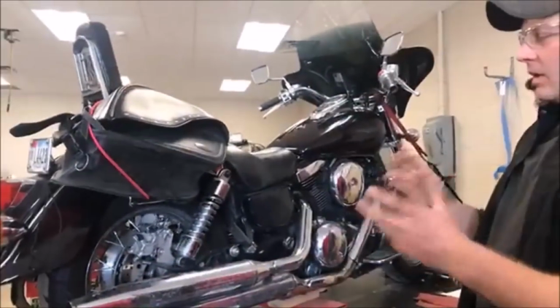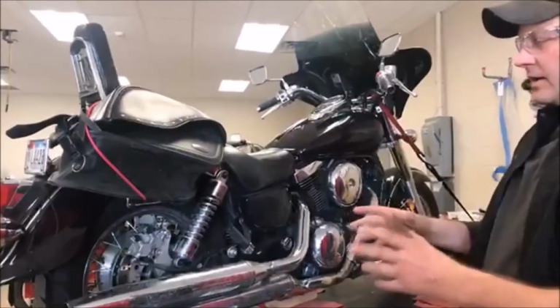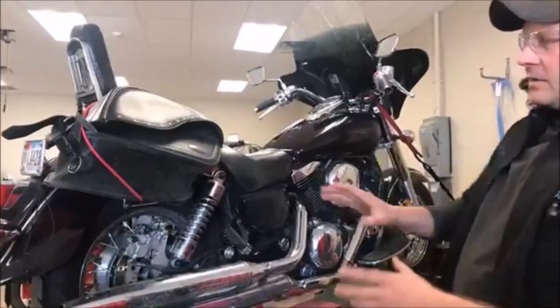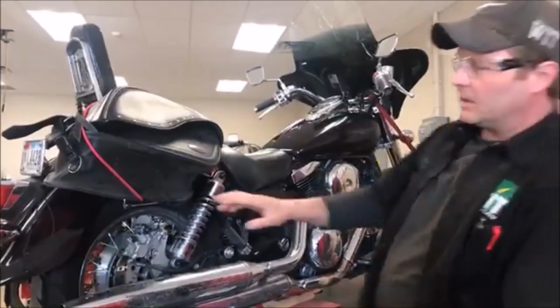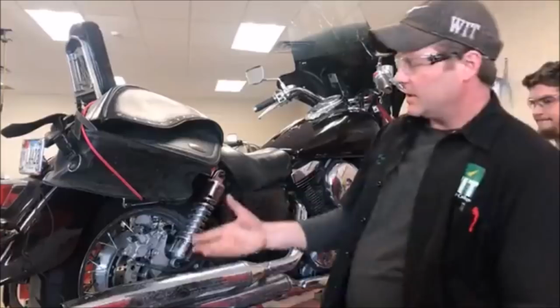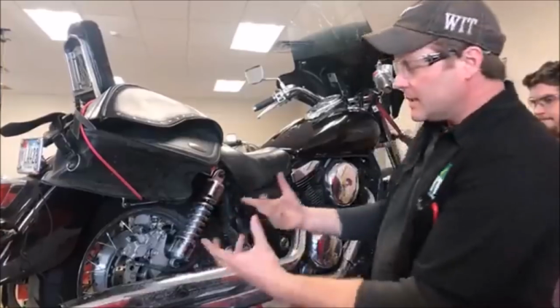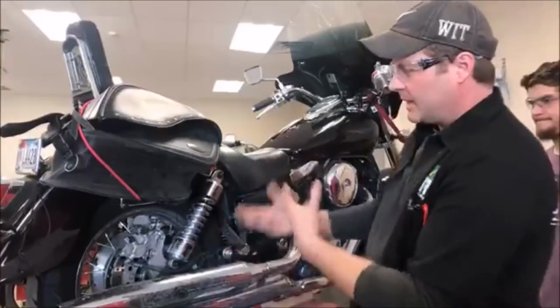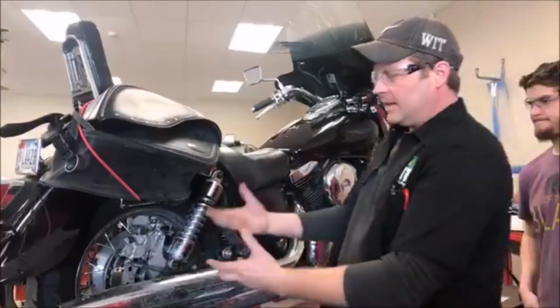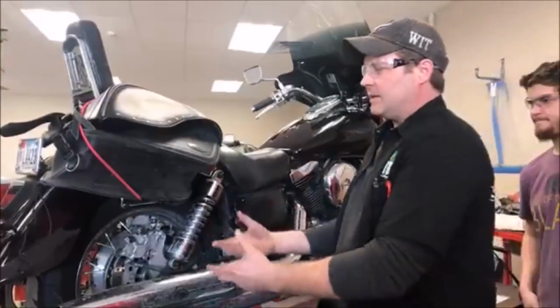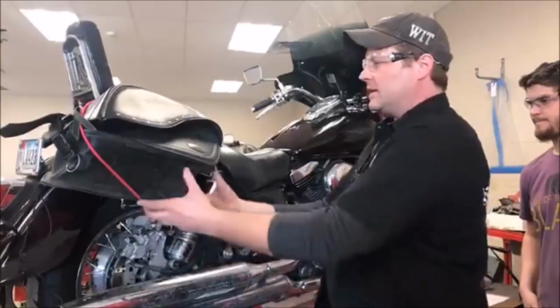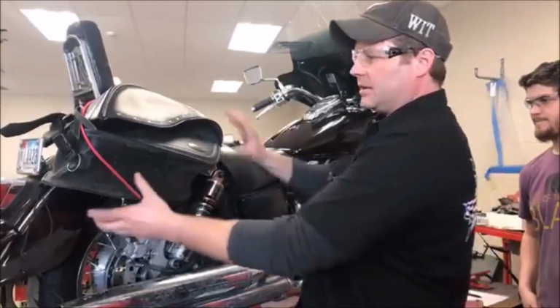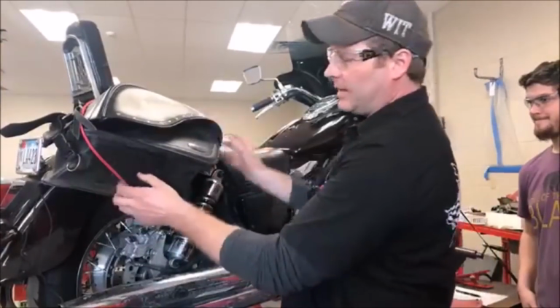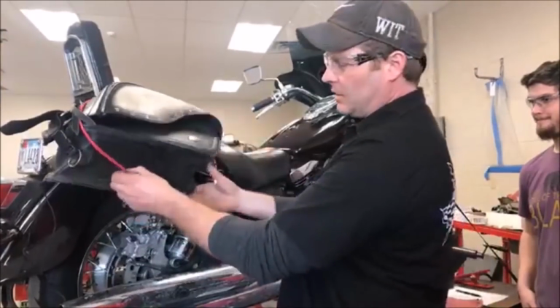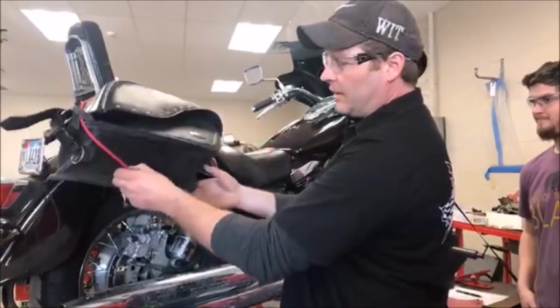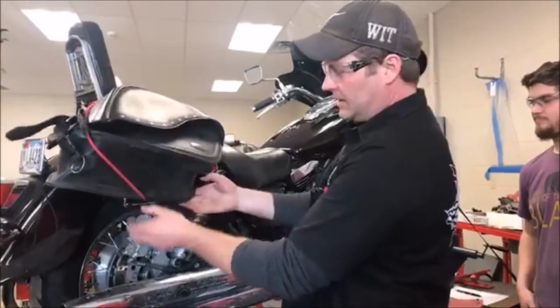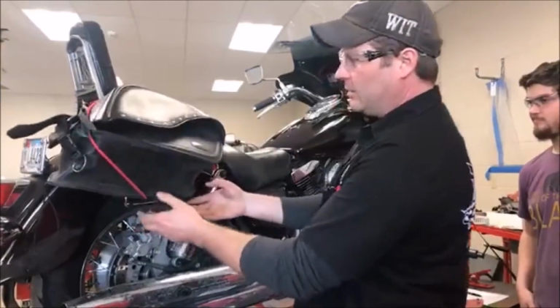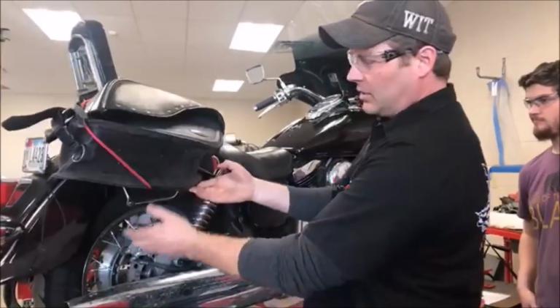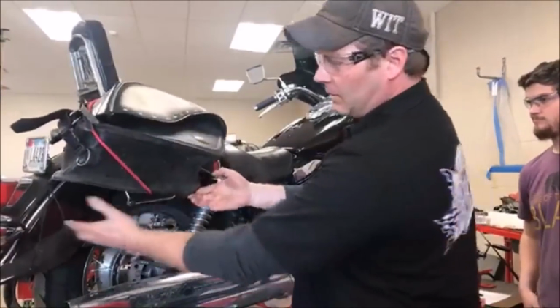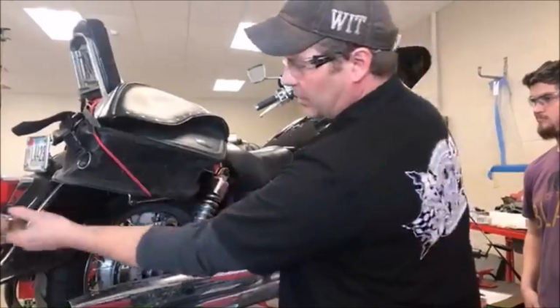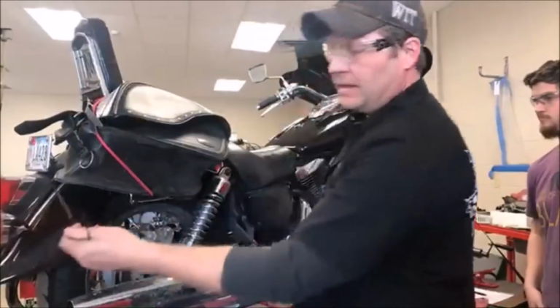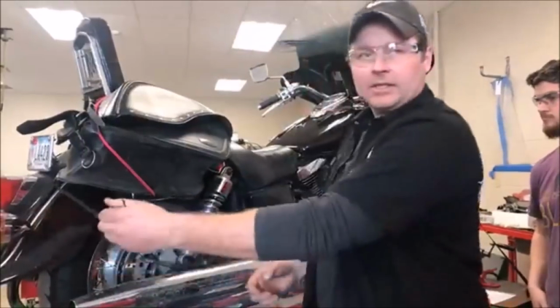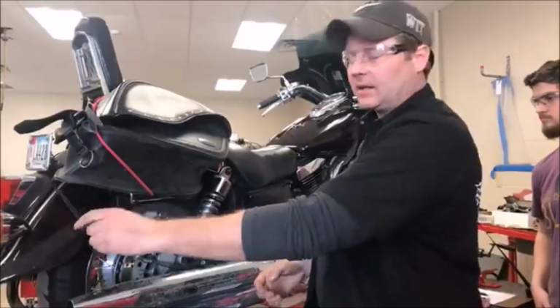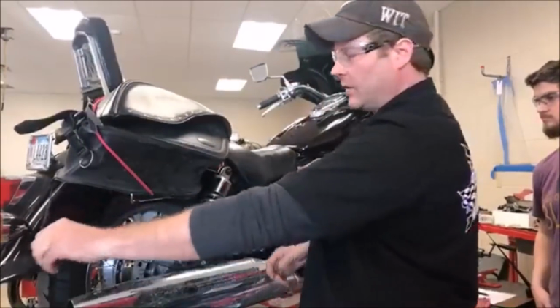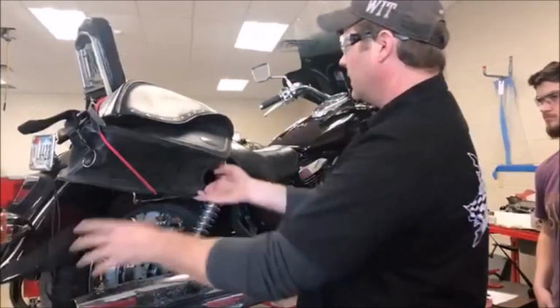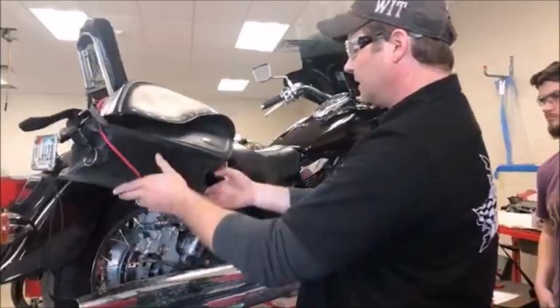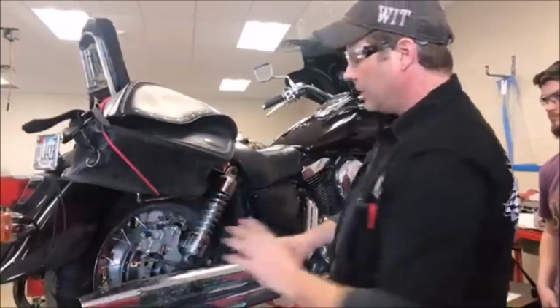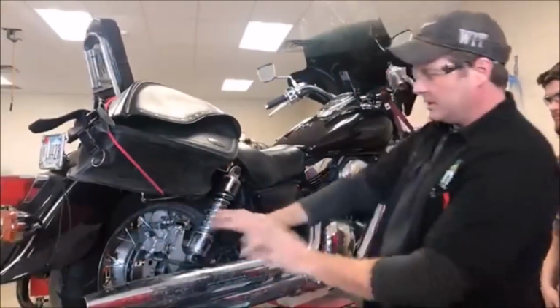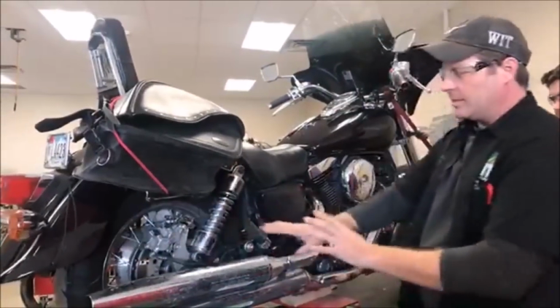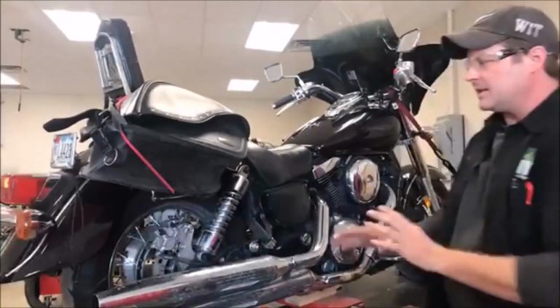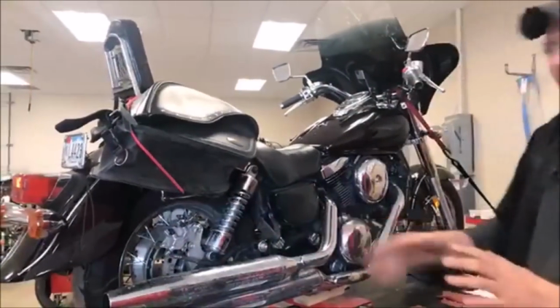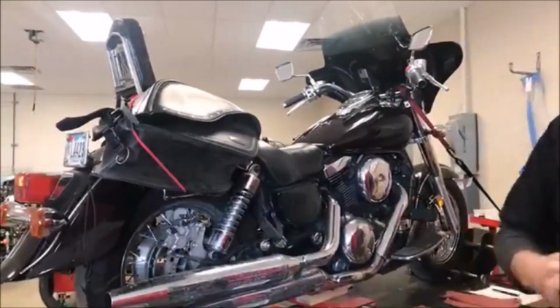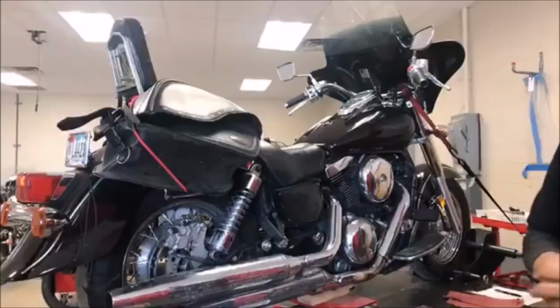What we're going to do is talk about things to make it easier. Instead of taking your saddlebags all the way off, you can see how we bungee corded them up, which meant just taking off one strap instead of the whole thing. We just want to be able to see what we're doing.